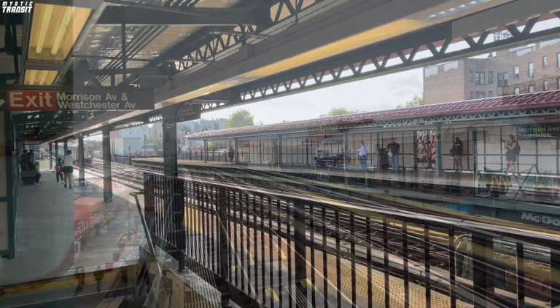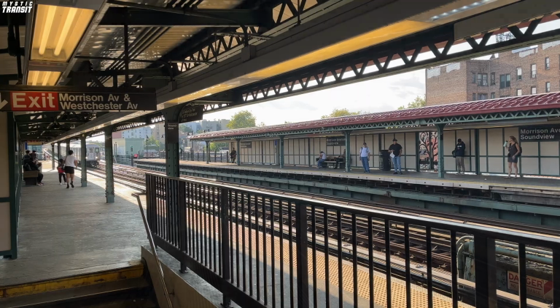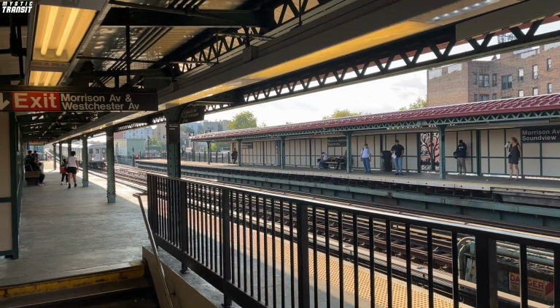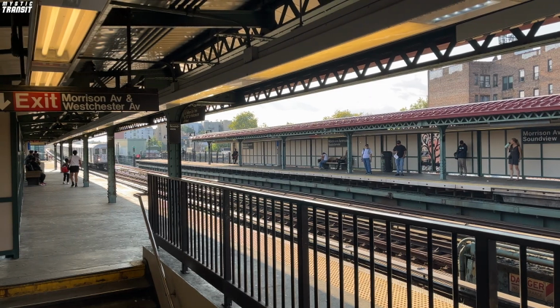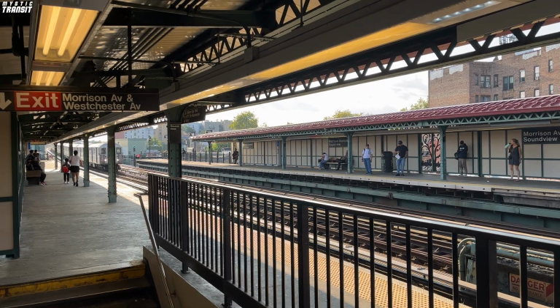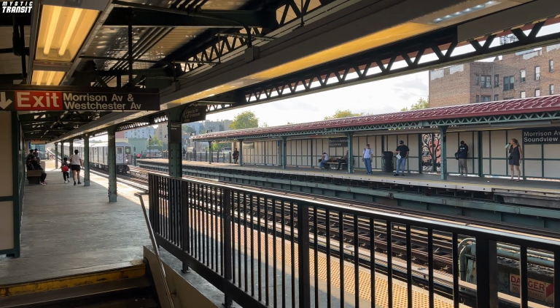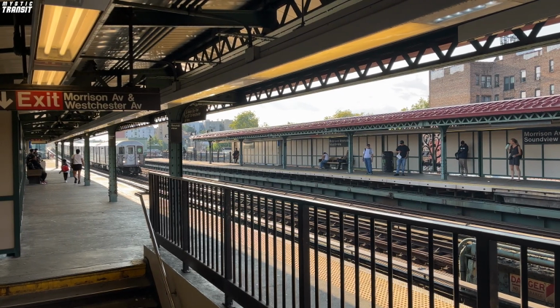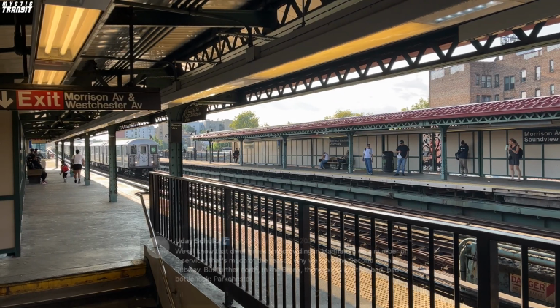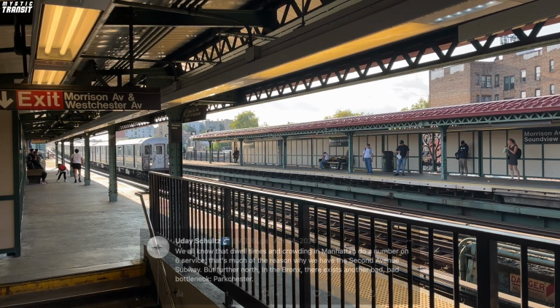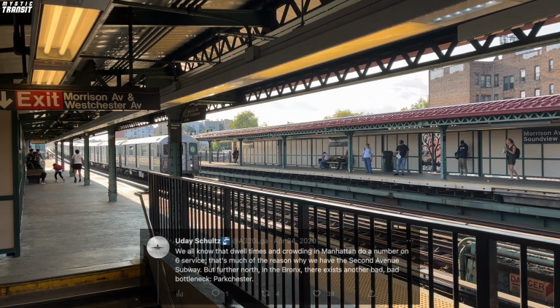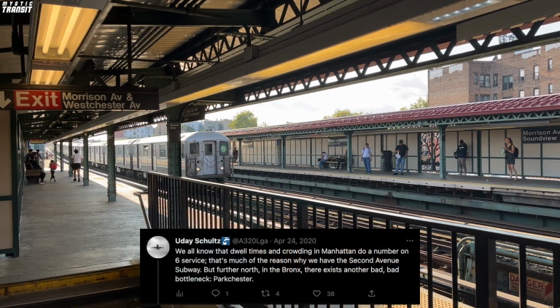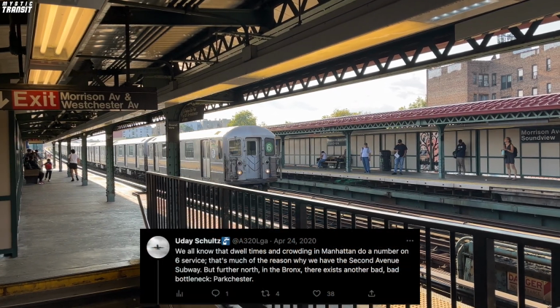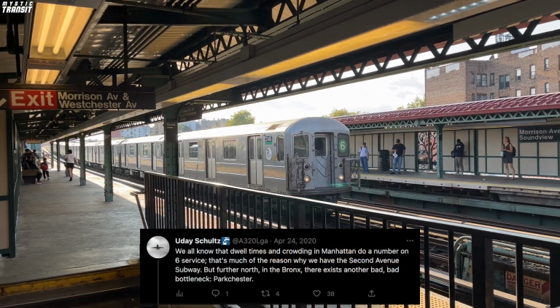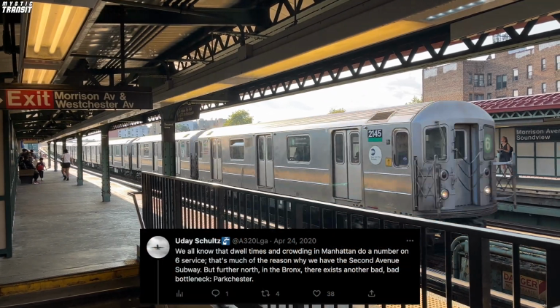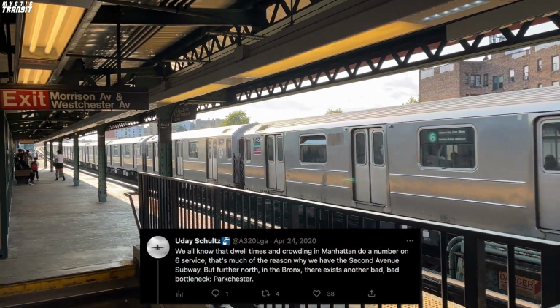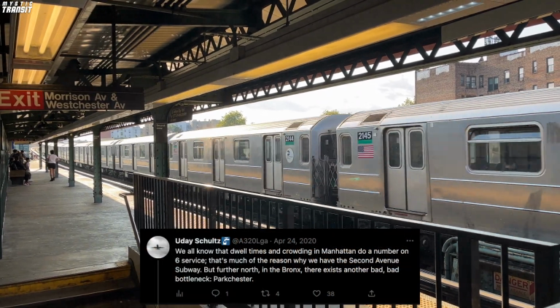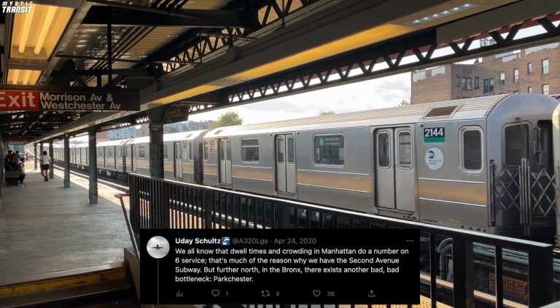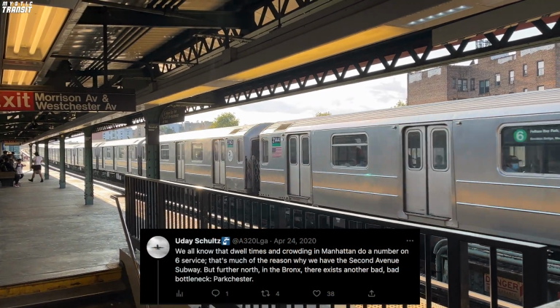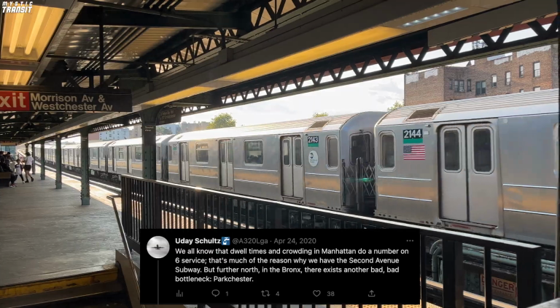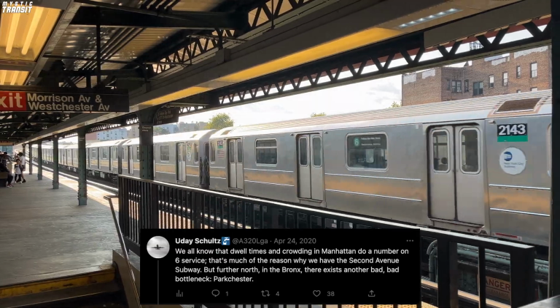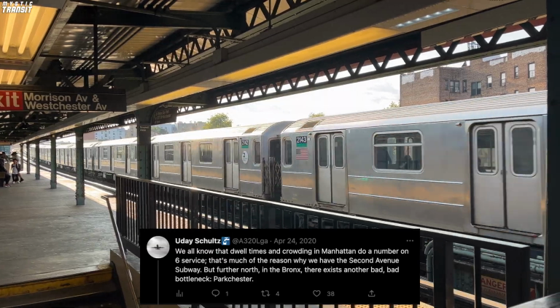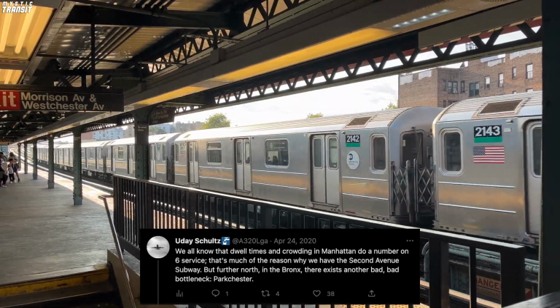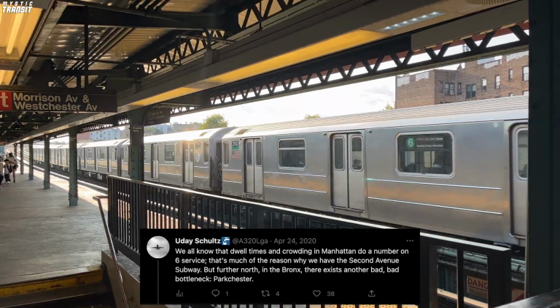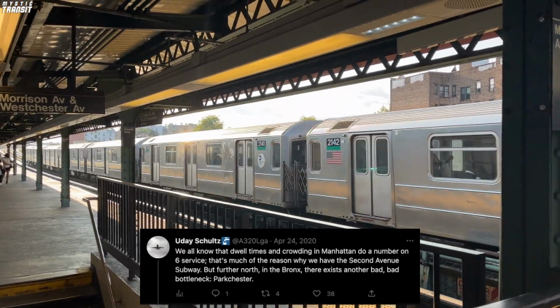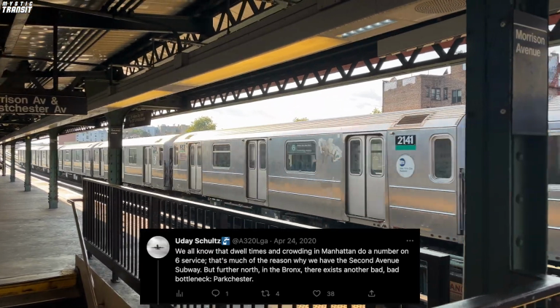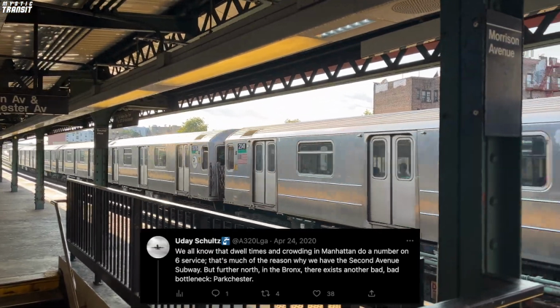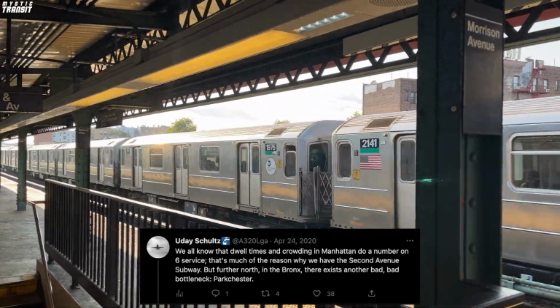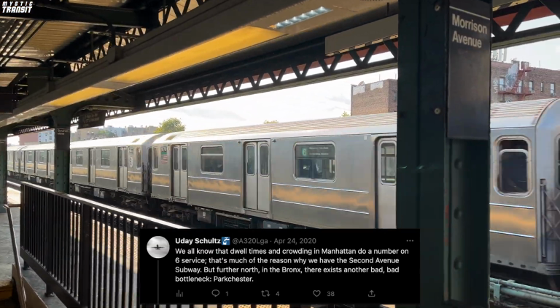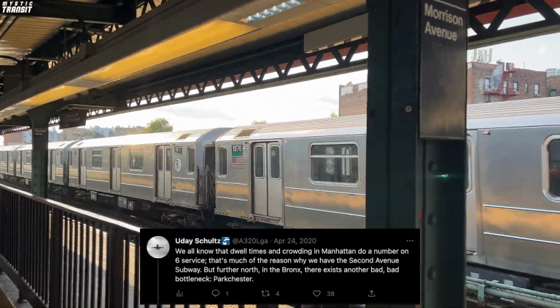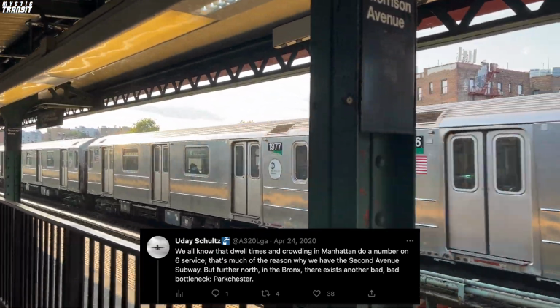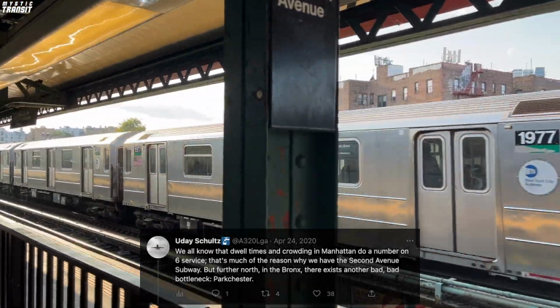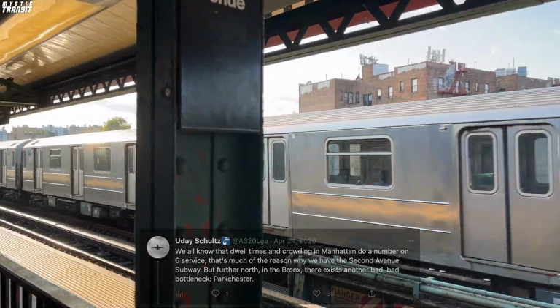I would like to give a shoutout to A320LGA on Twitter for analysis on the Pelham Line's Peak Direction Express service, as it helped me create this video.